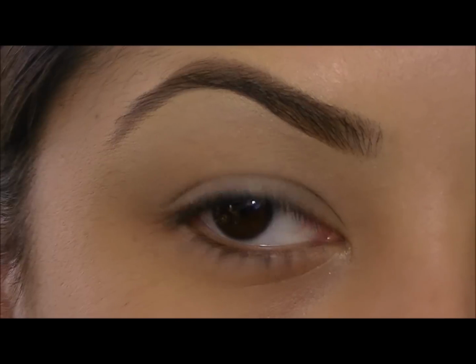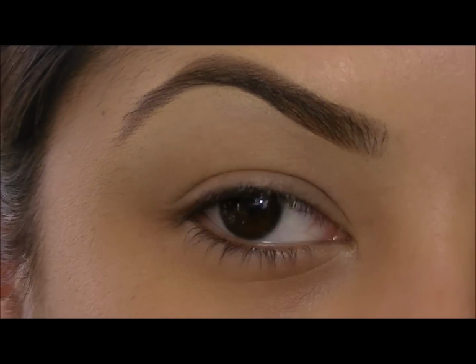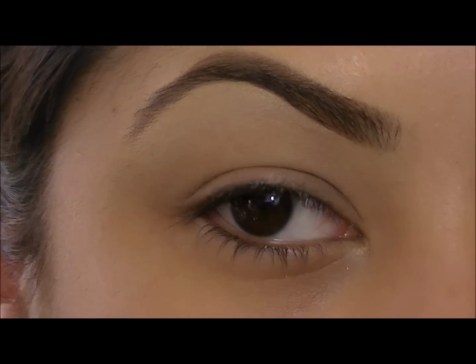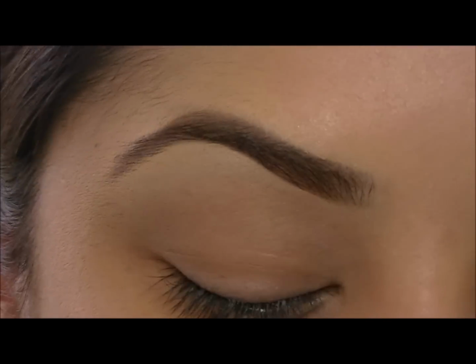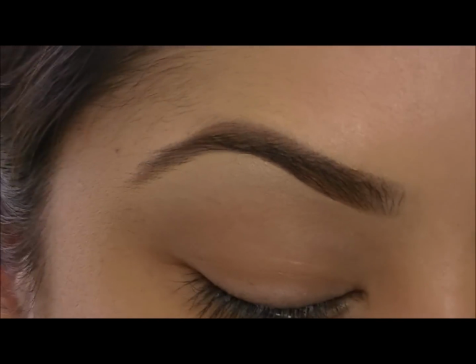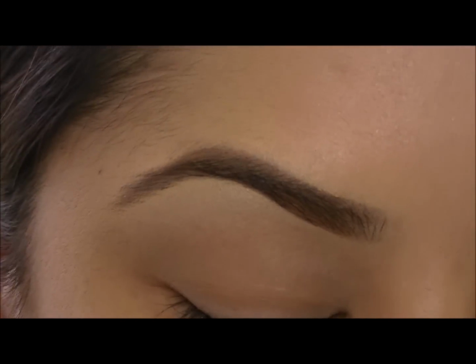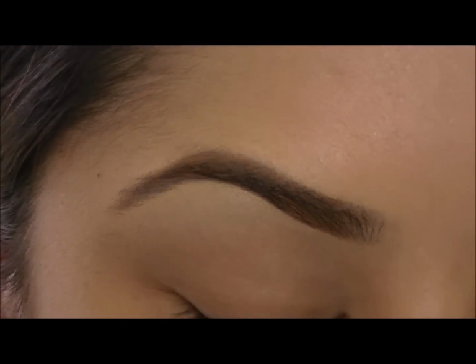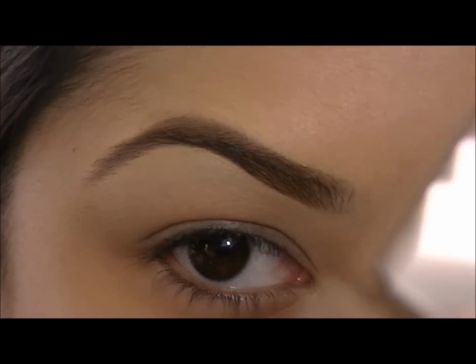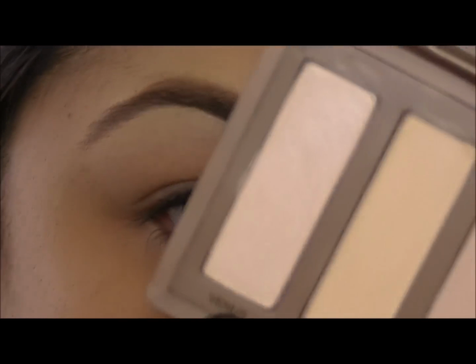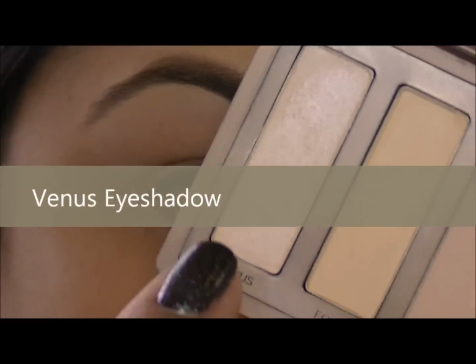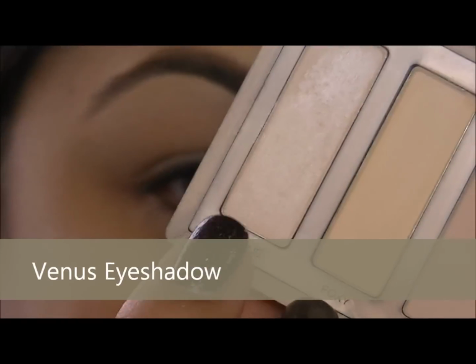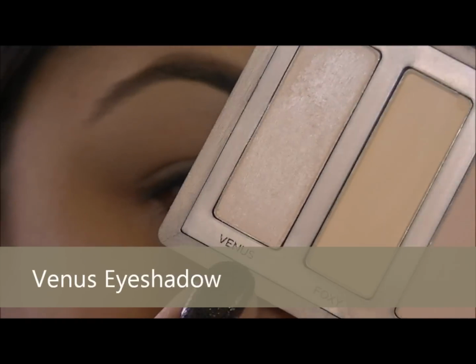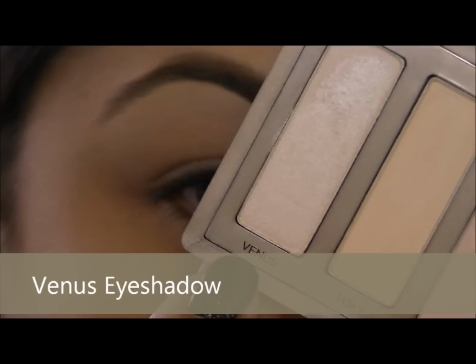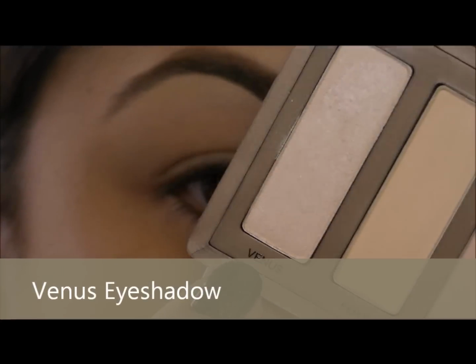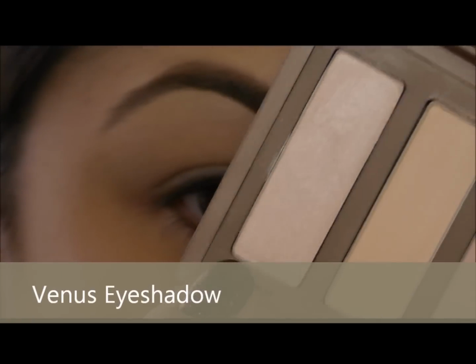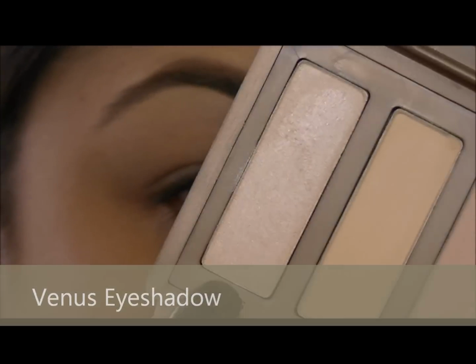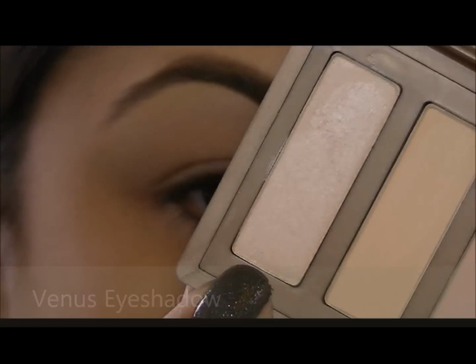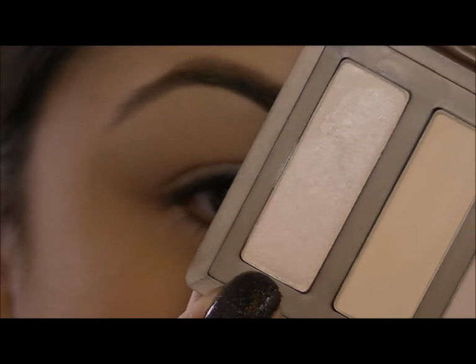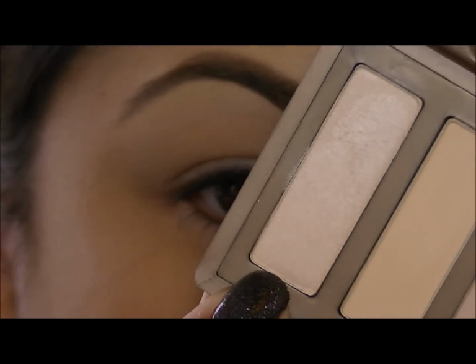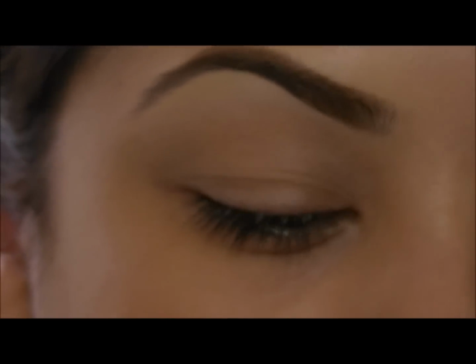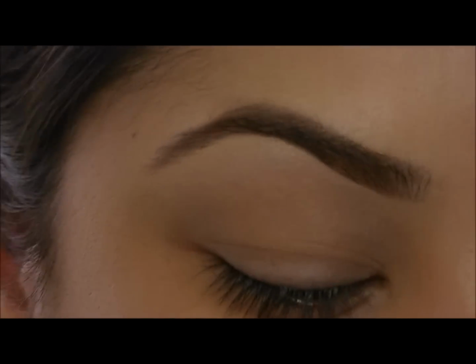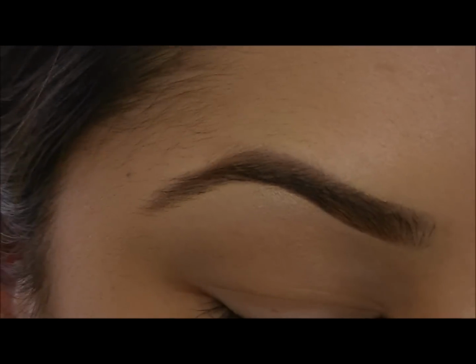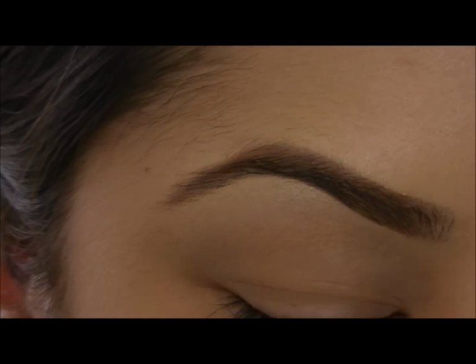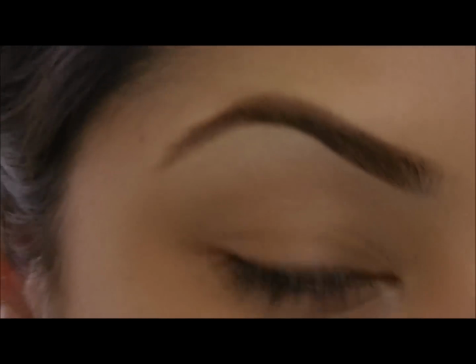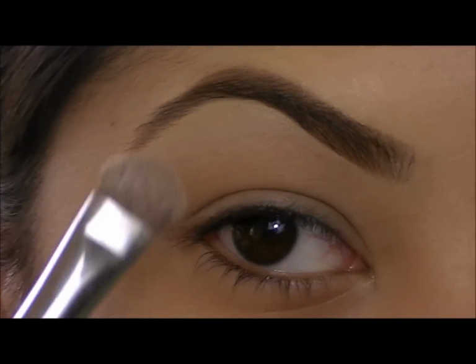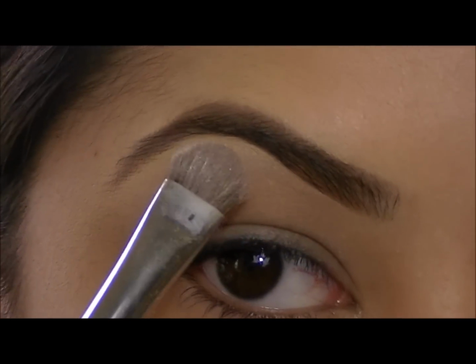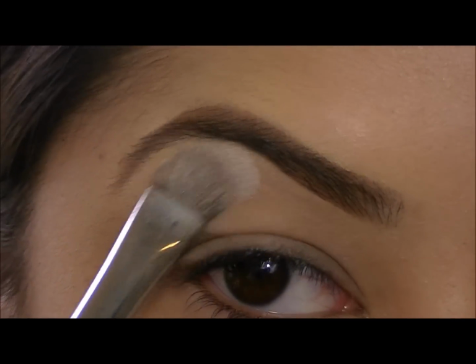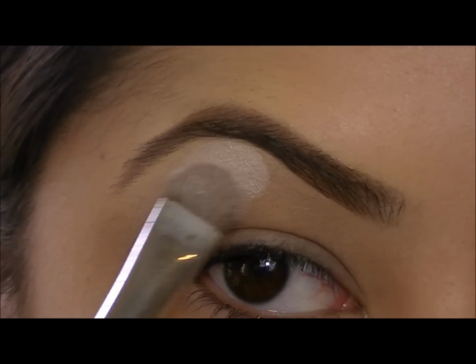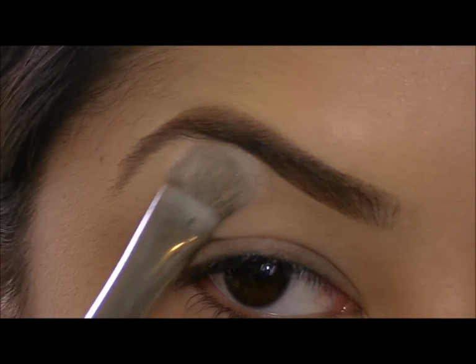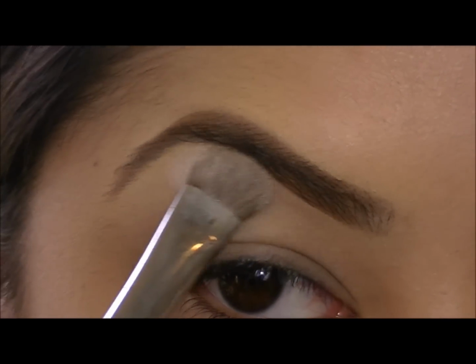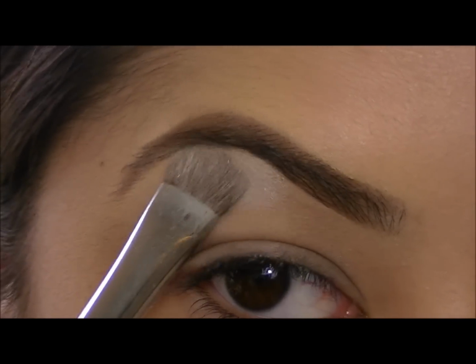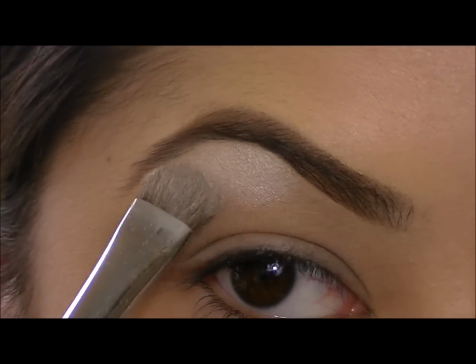I've already primed my eye with my favorite eyelid primer. Now I'm going to take Venus — this is a great highlight color. I'm going to use this under the brow bone, and I'm just going to pat this under the highest point of my brow.